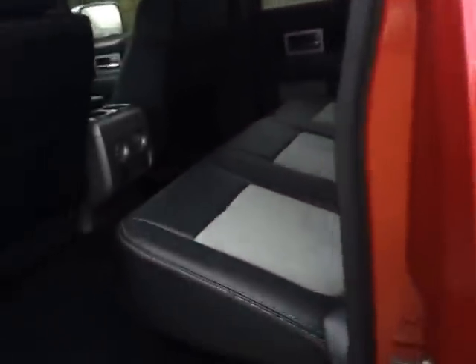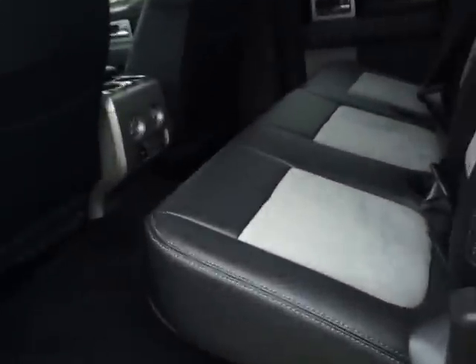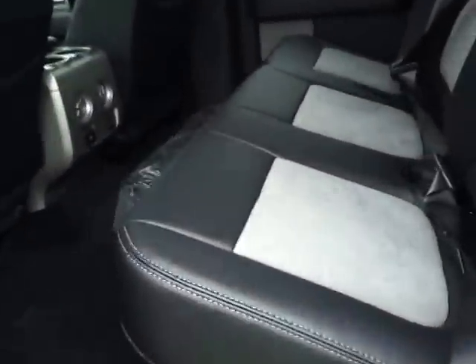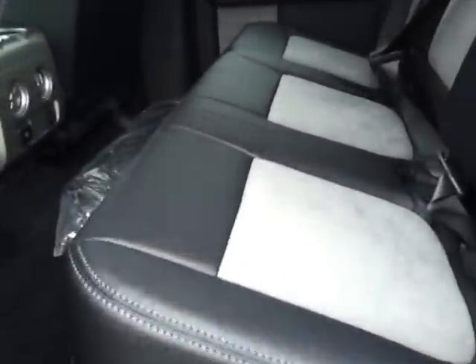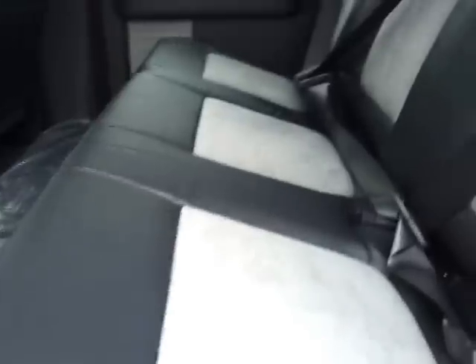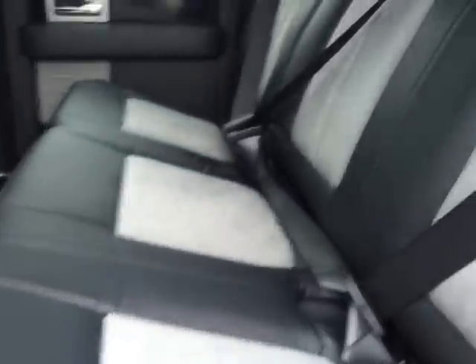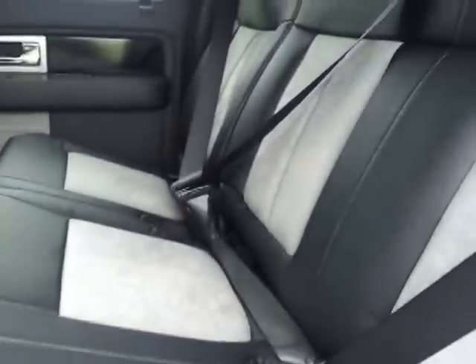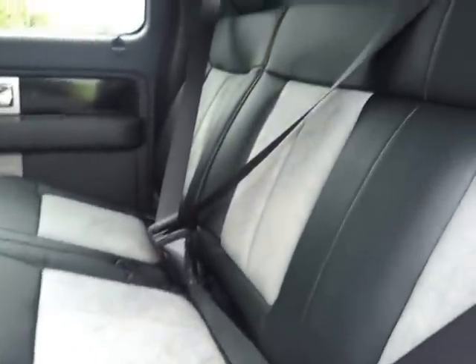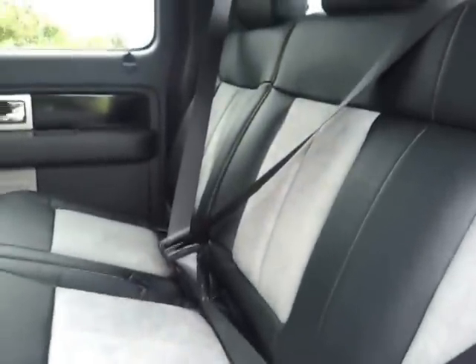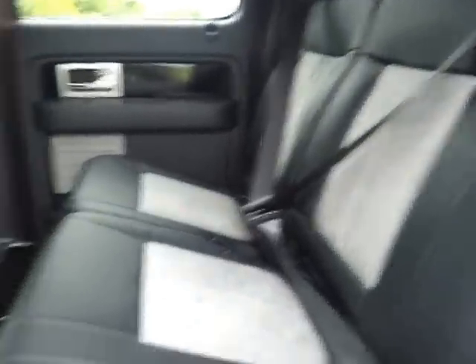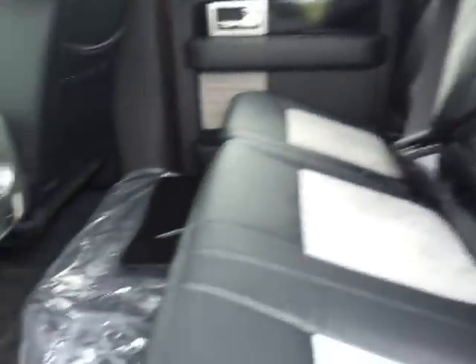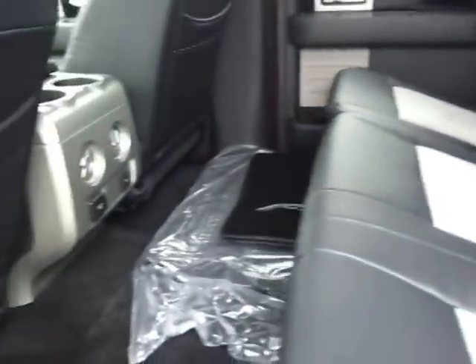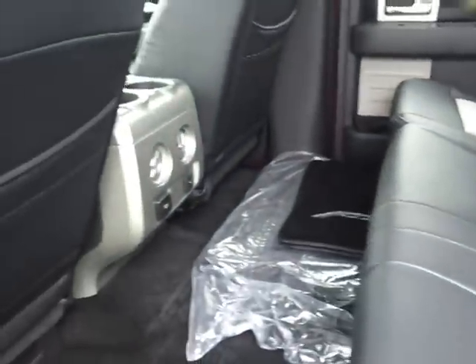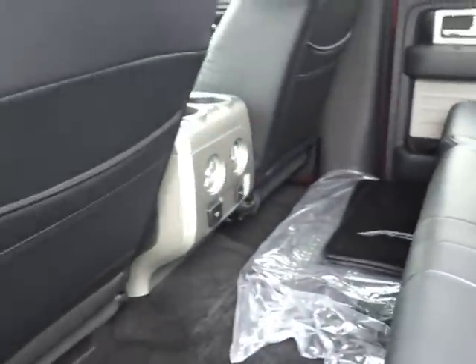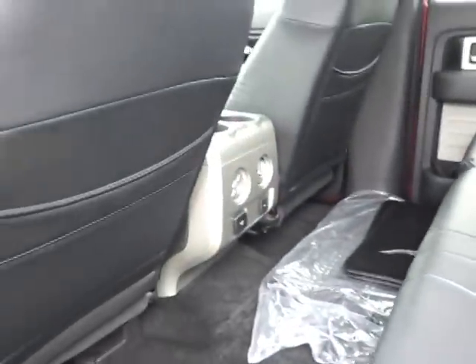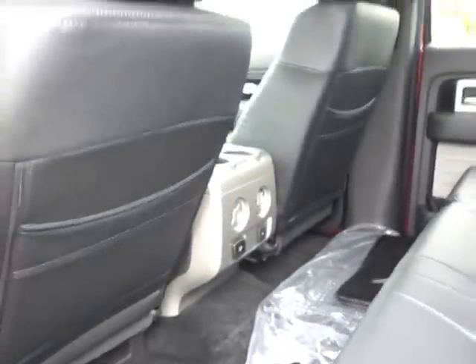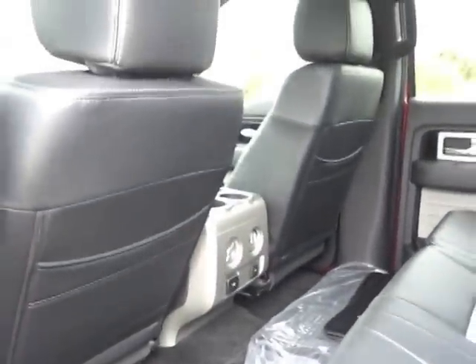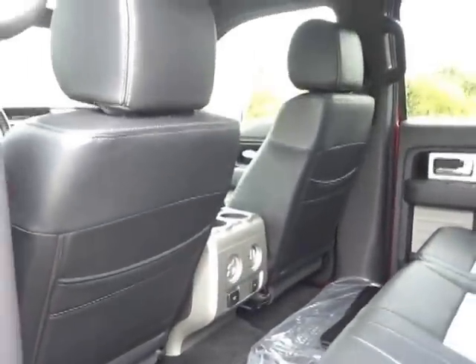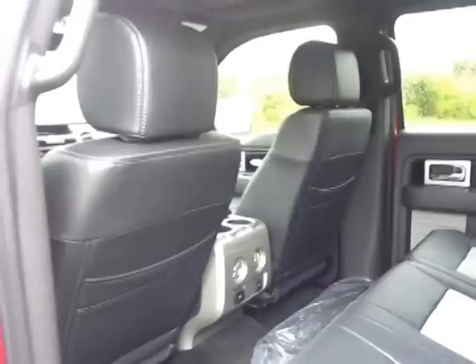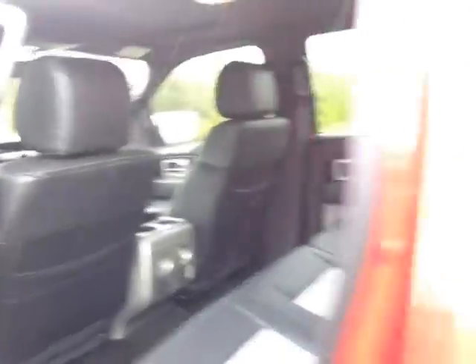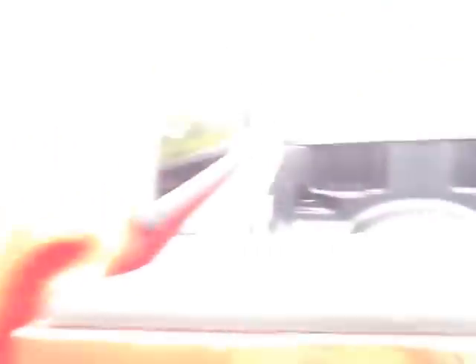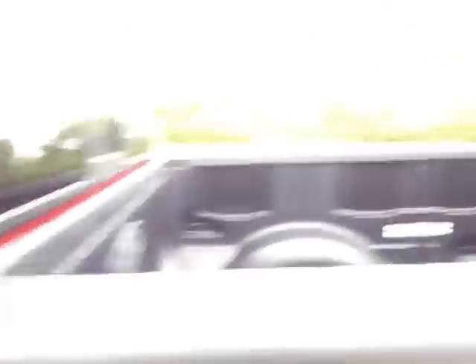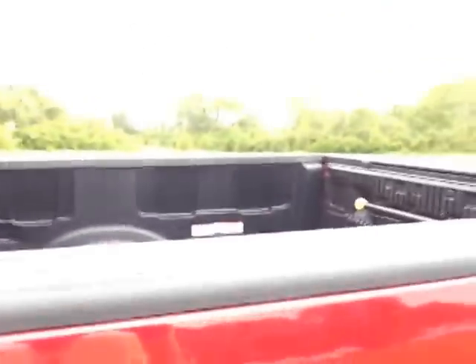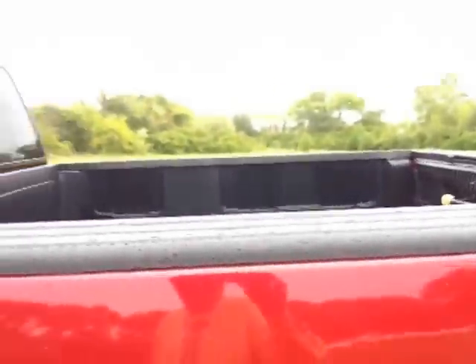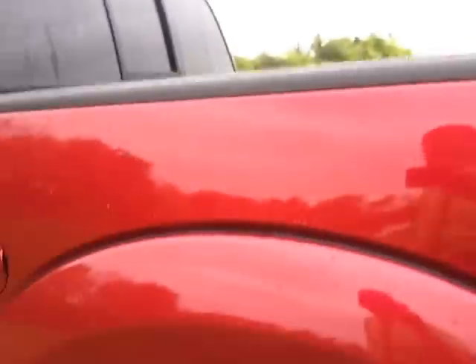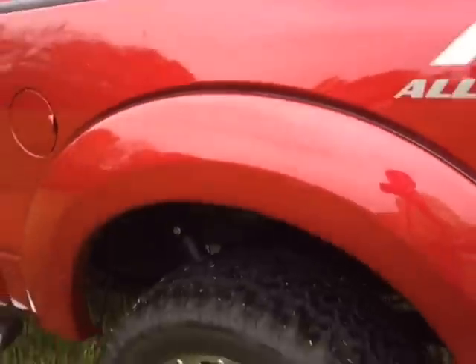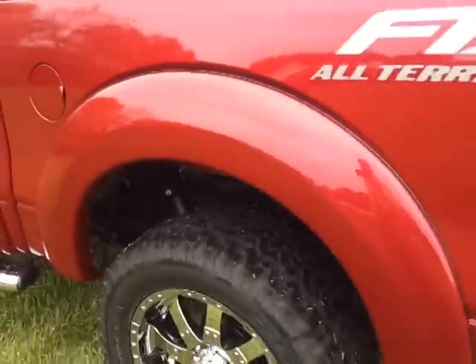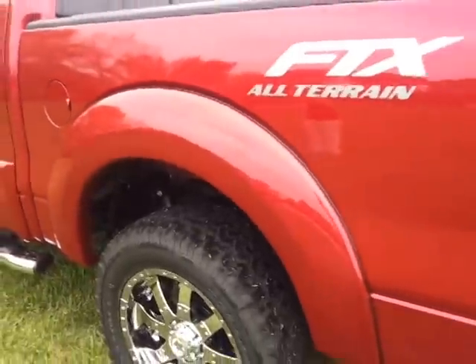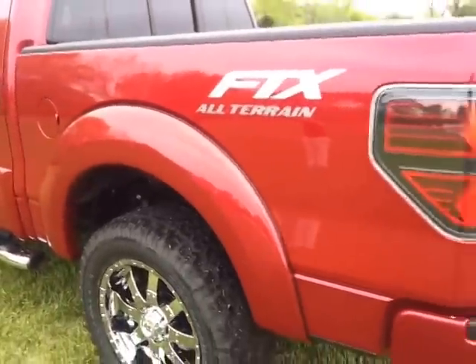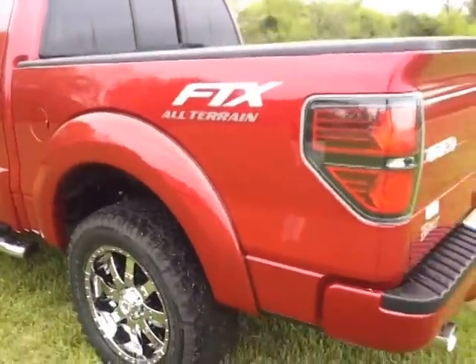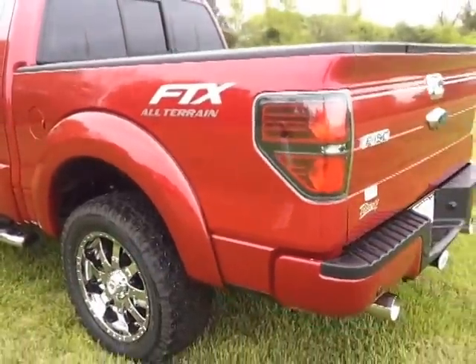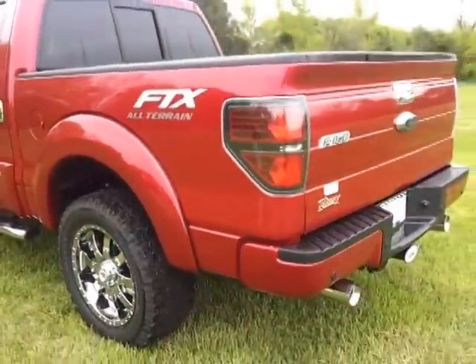It's got two-tone leather with suede inserts and floor mats, a power point in the back. This thing's got the moonroof, bed liner, and tailgate step.